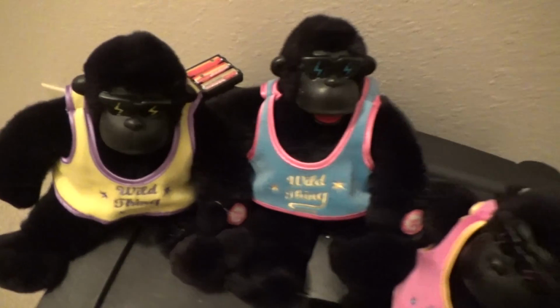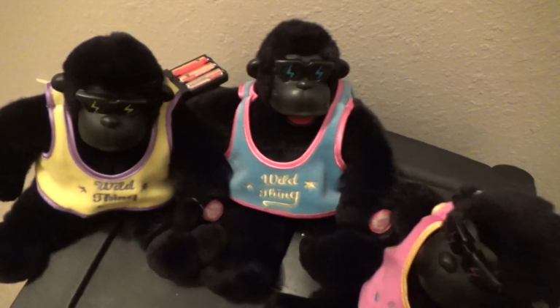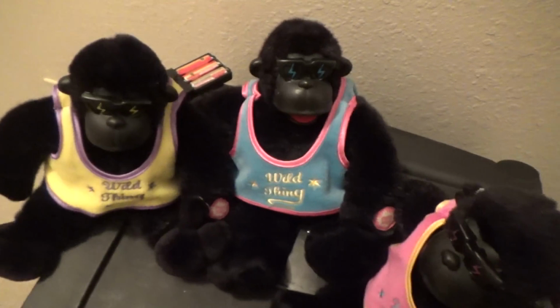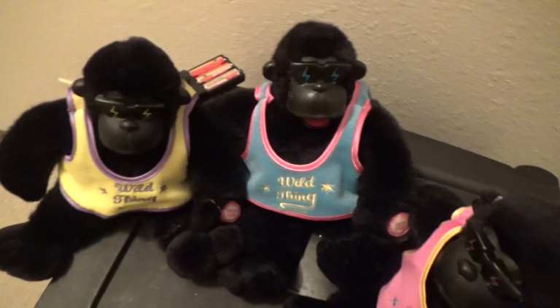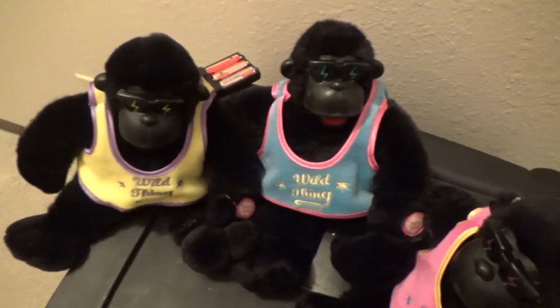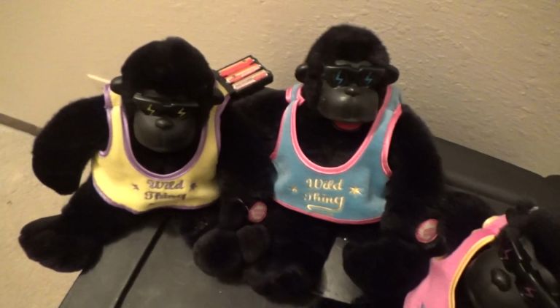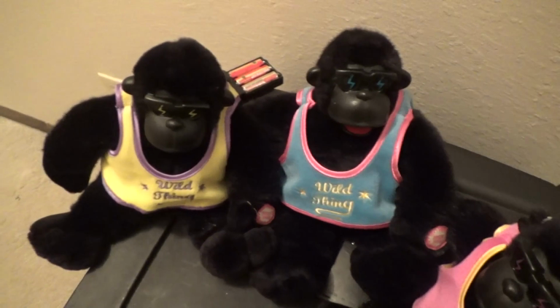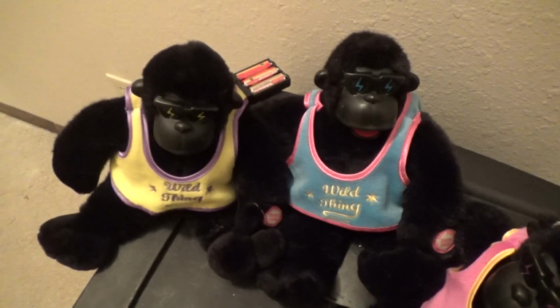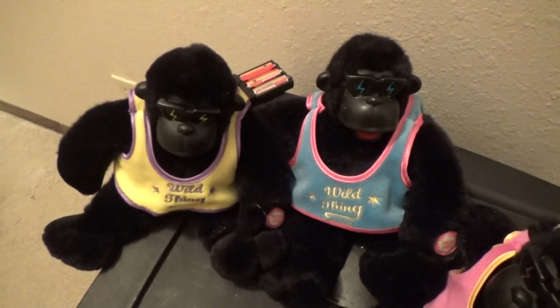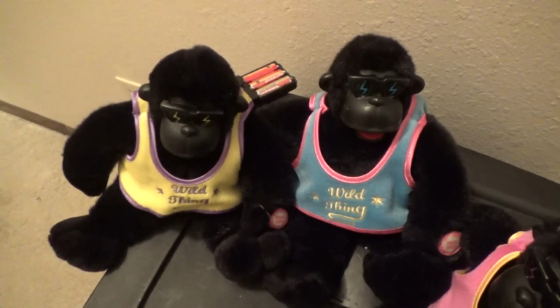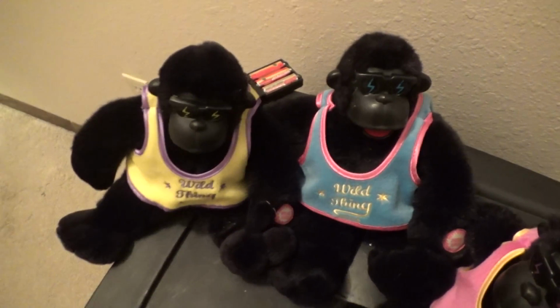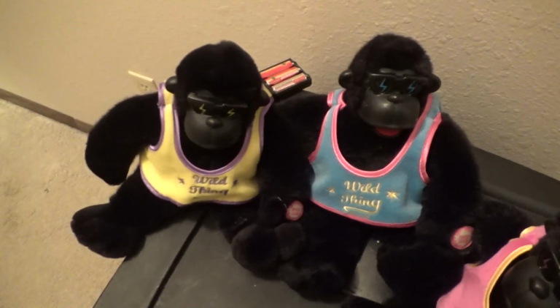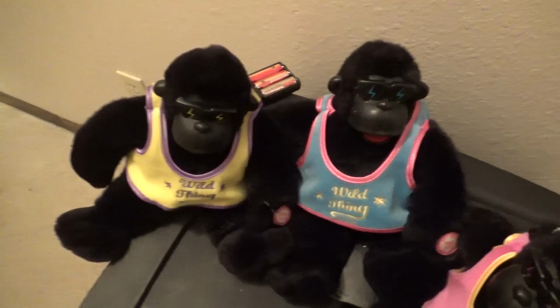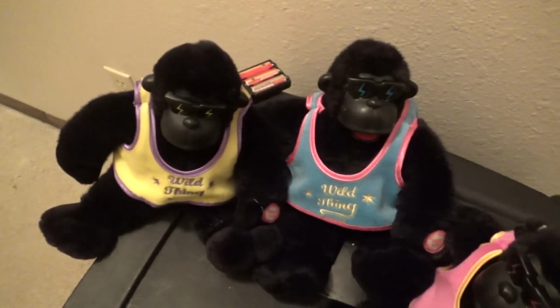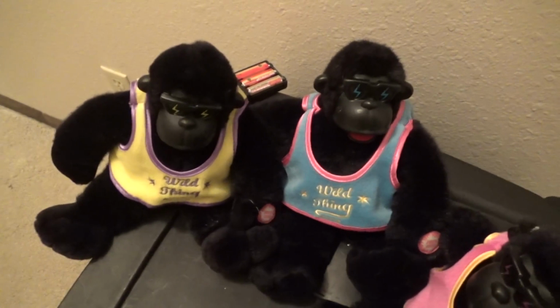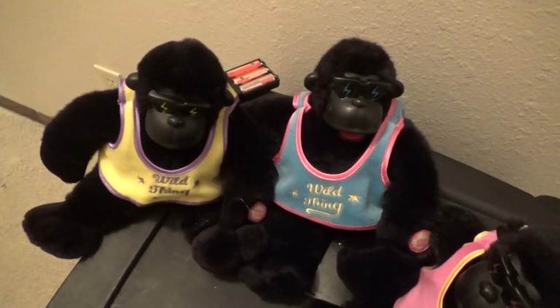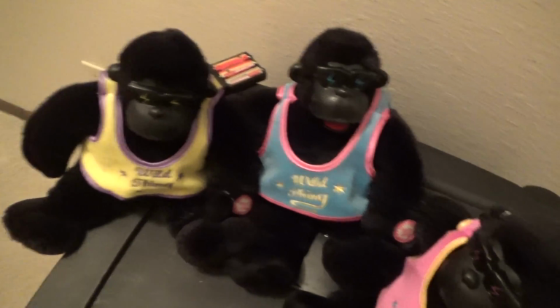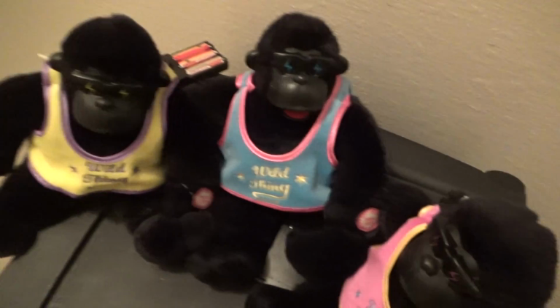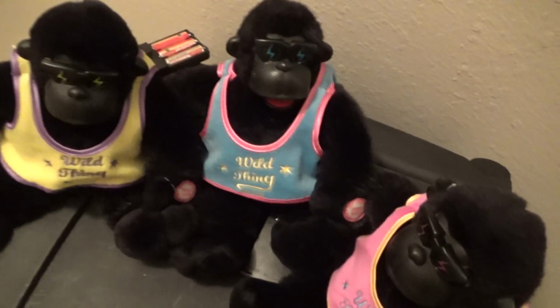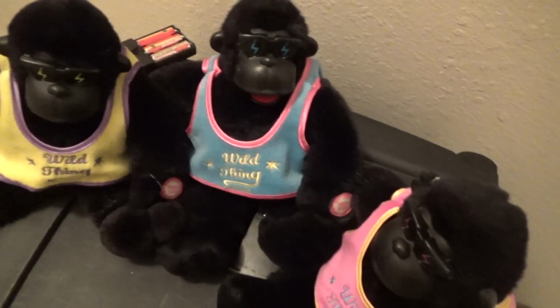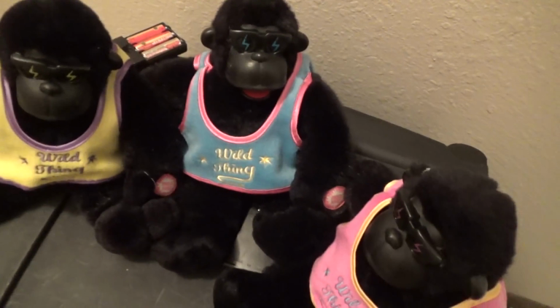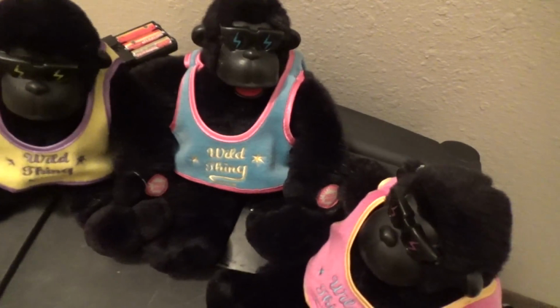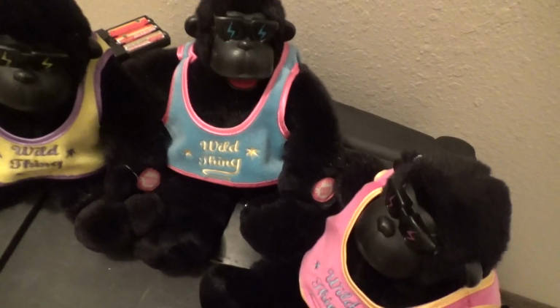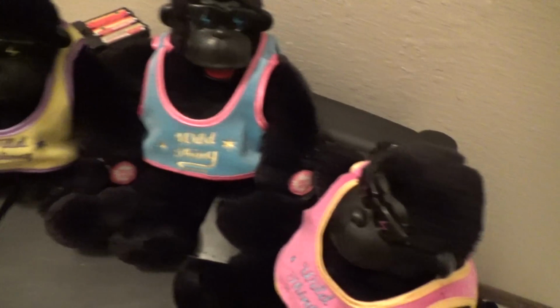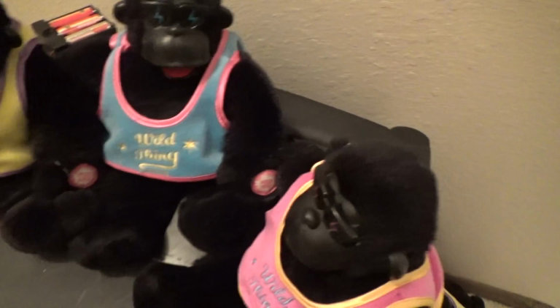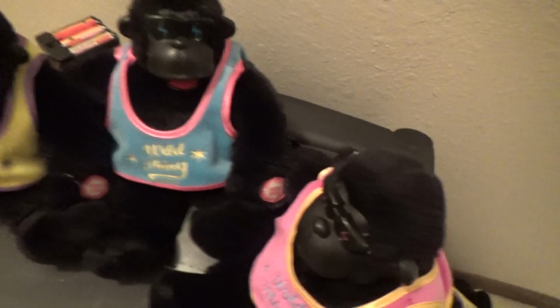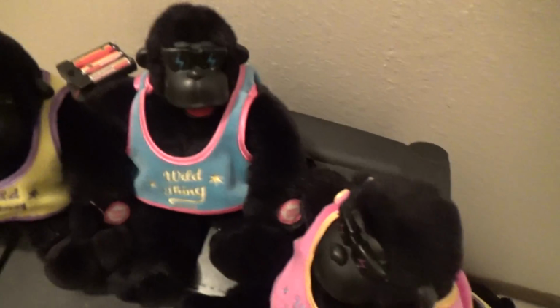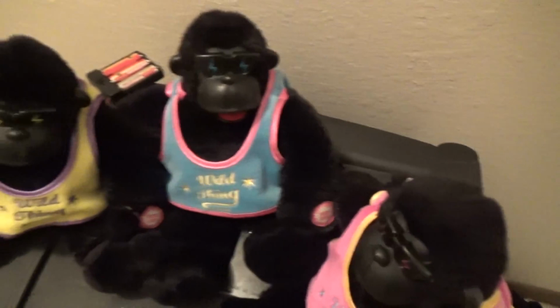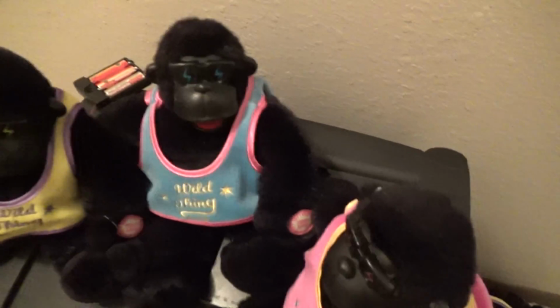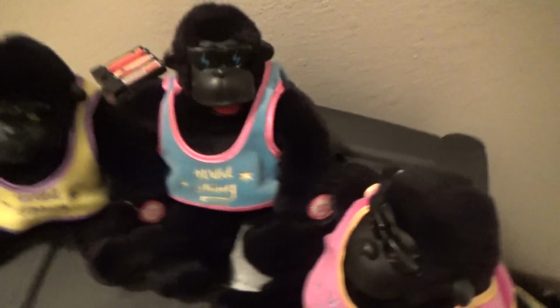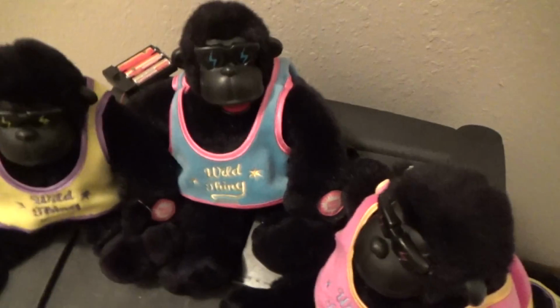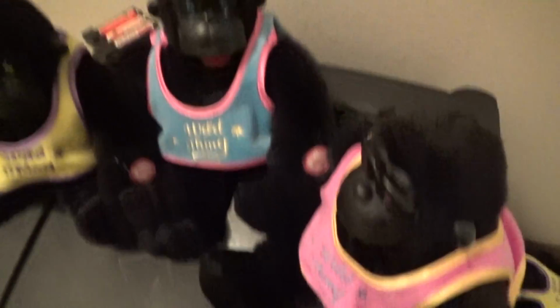These were probably back around 1999 or 2000. They were purchased from Walmart, of course.